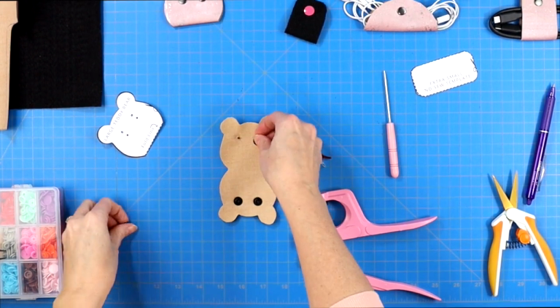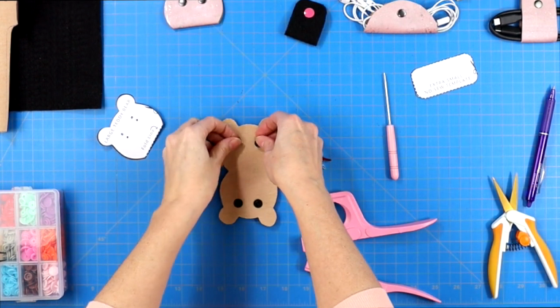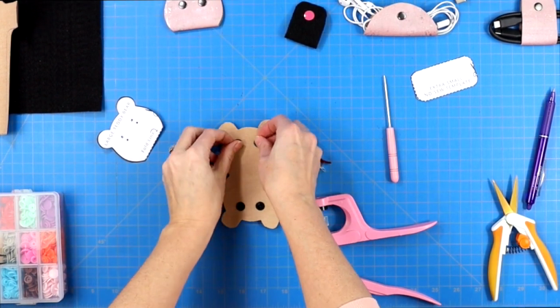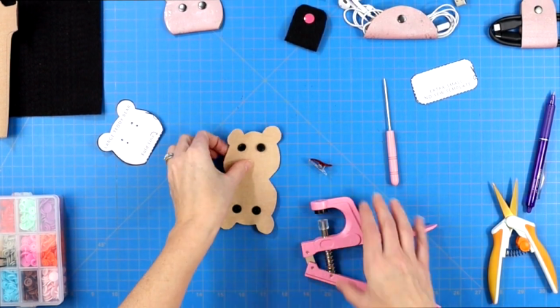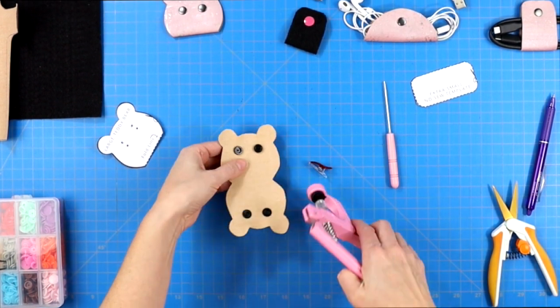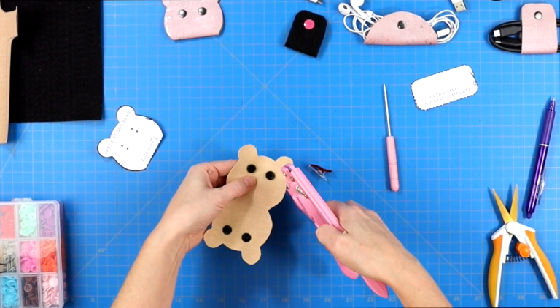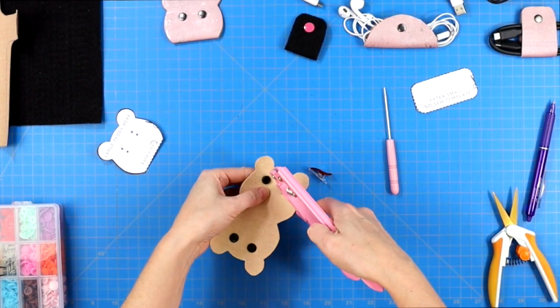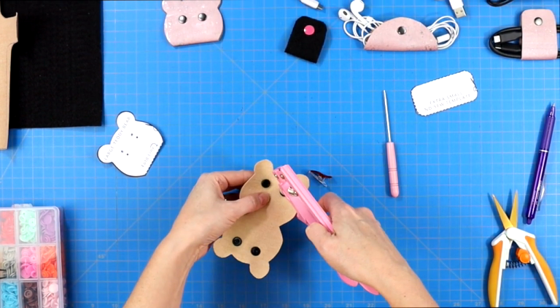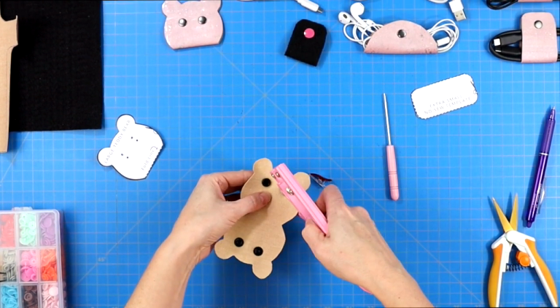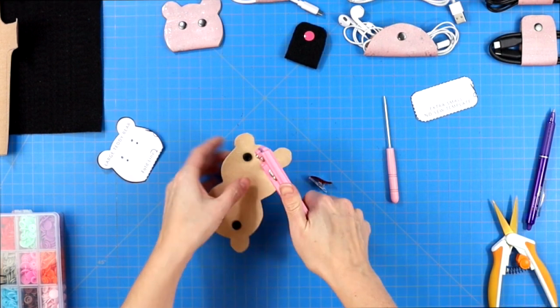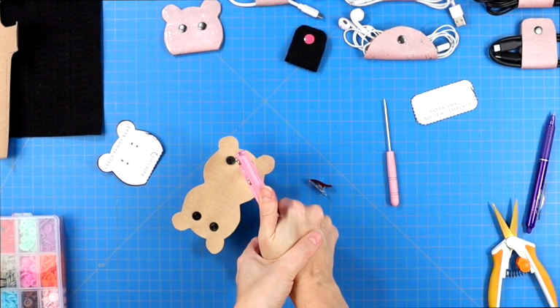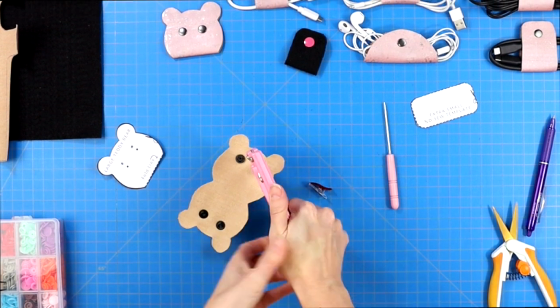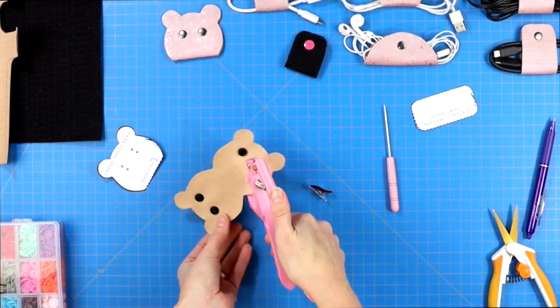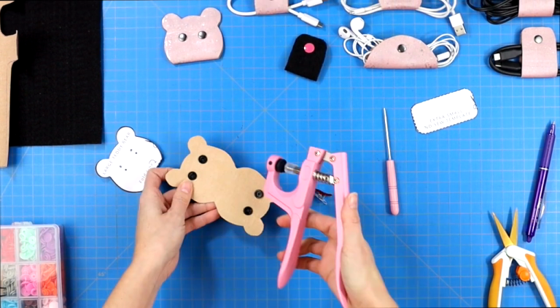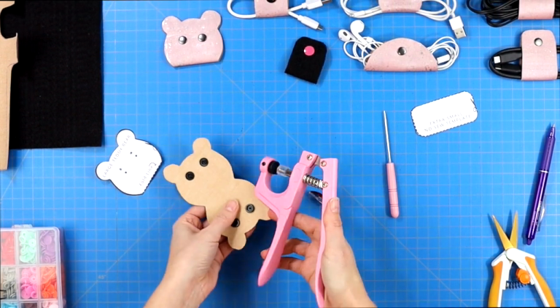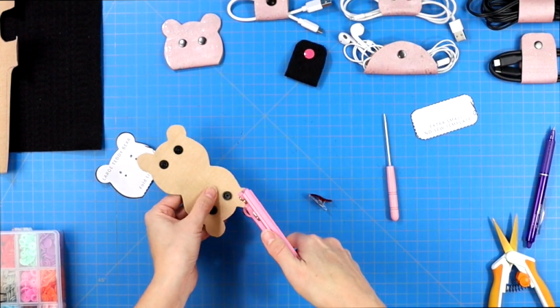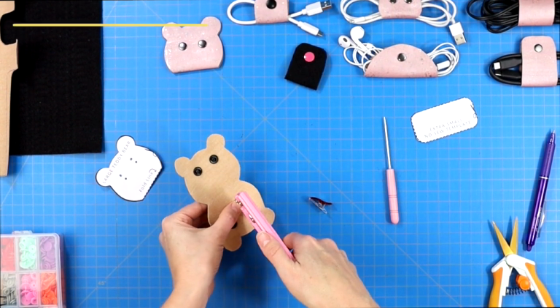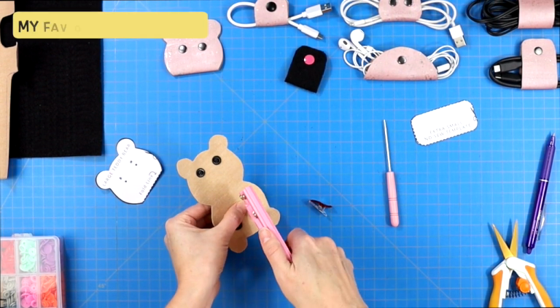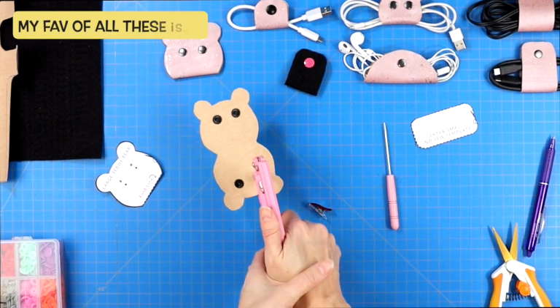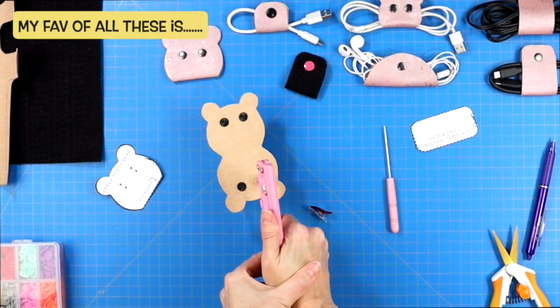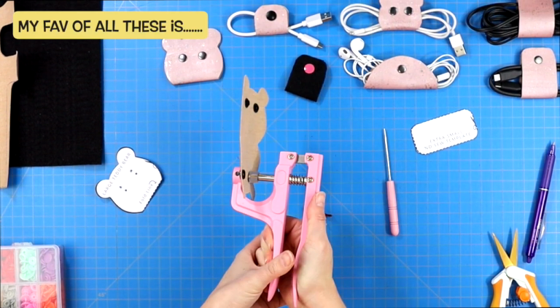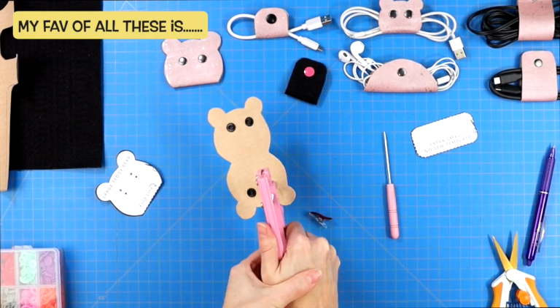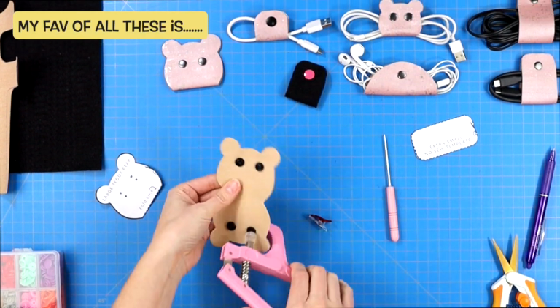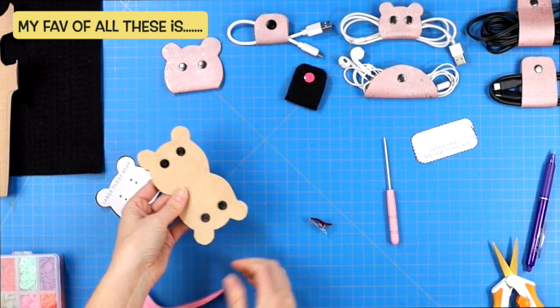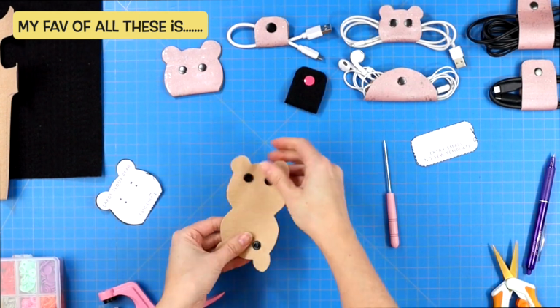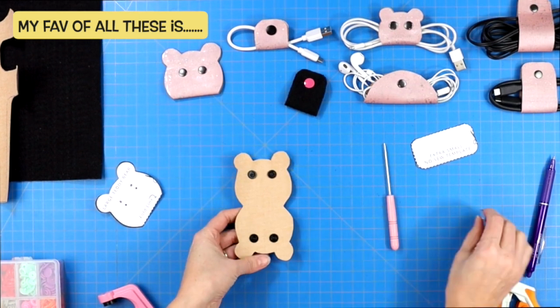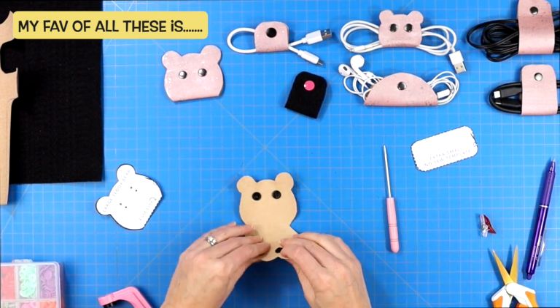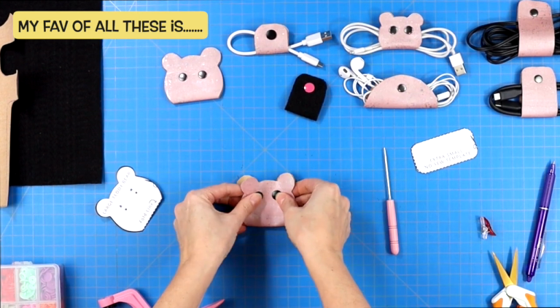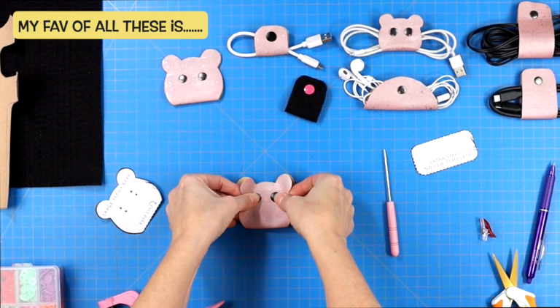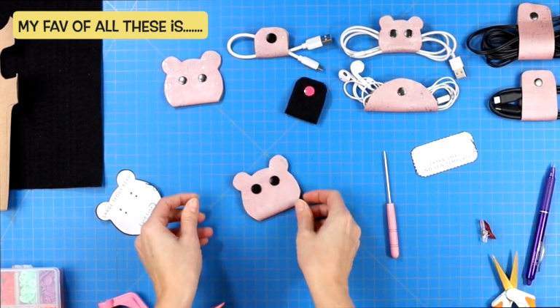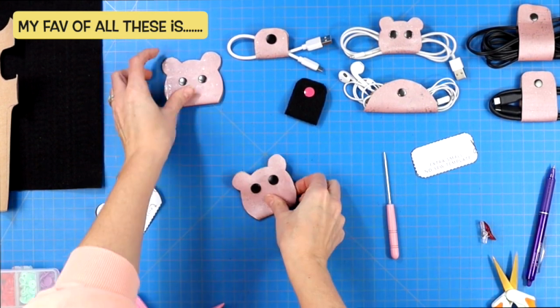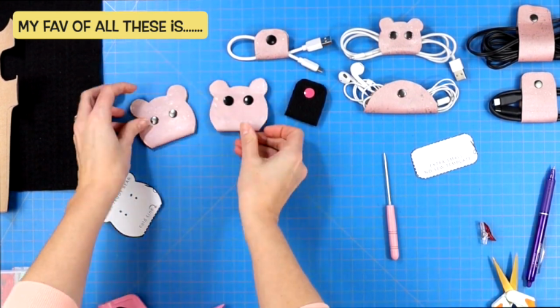I've linked a tutorial in the description down below if you want more details on how to add snaps. And just like that, you have made some adorable teddy bear cord wranglers.